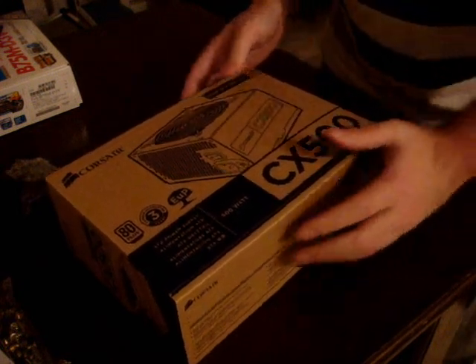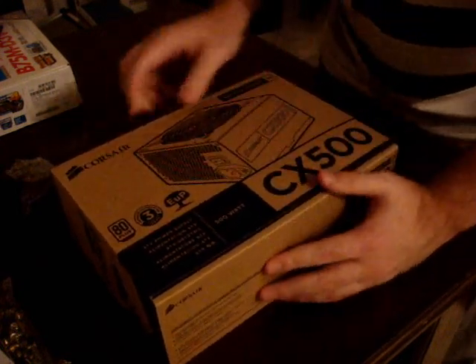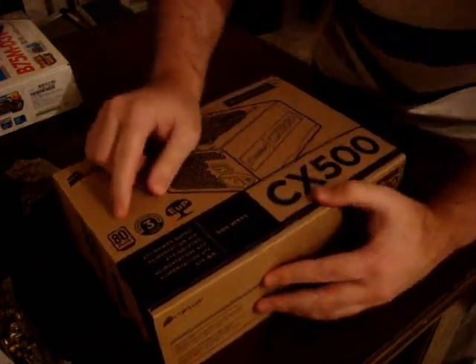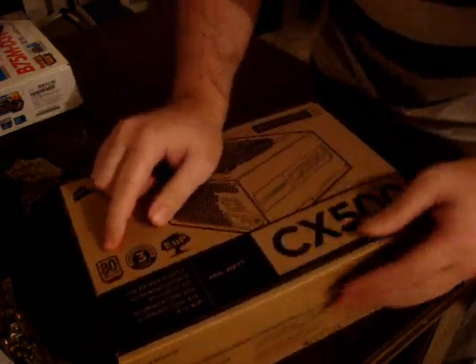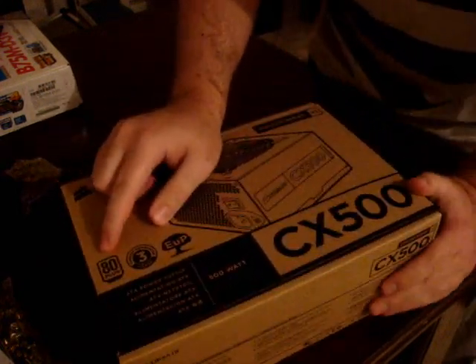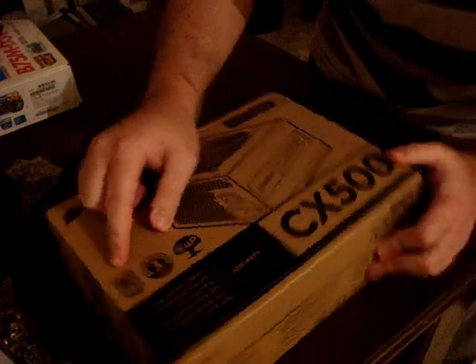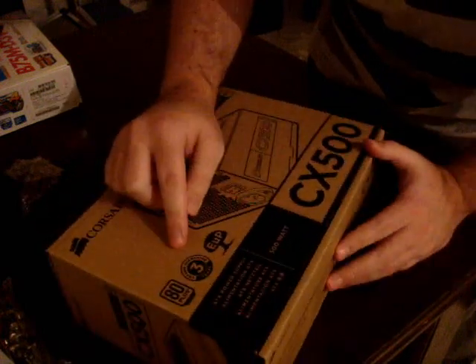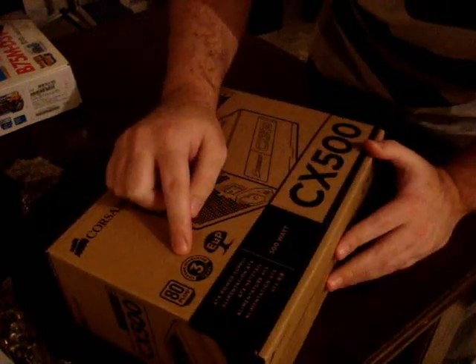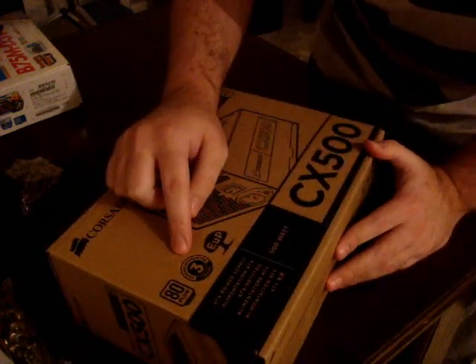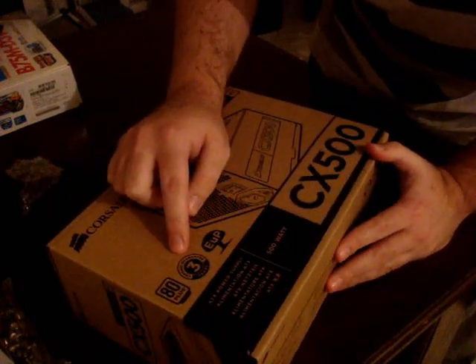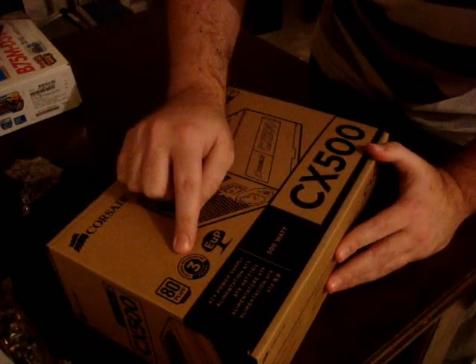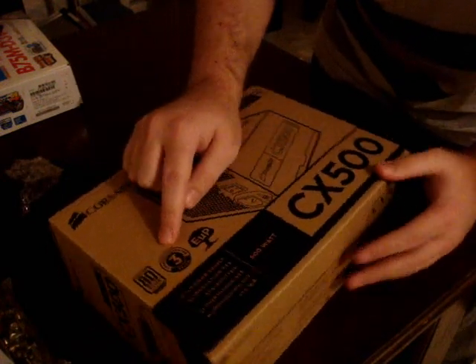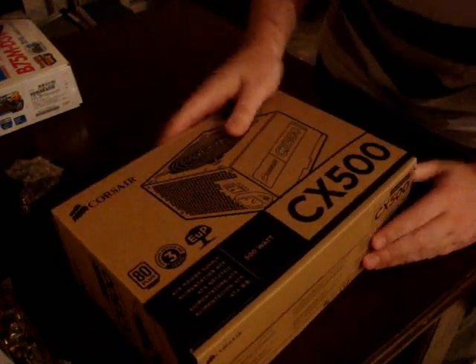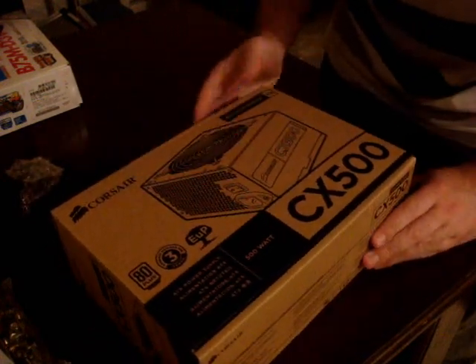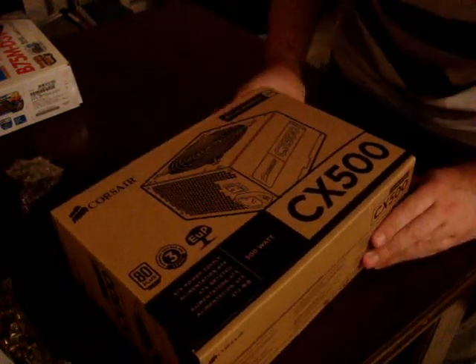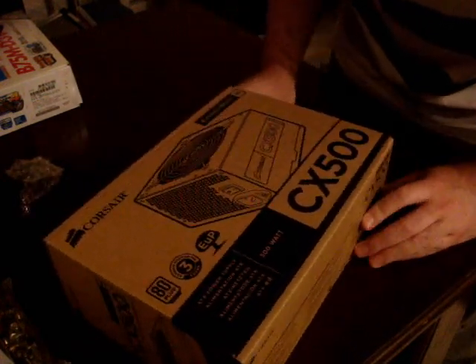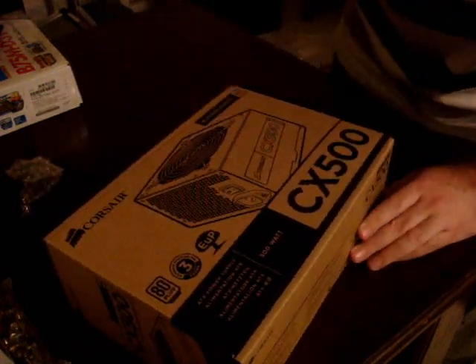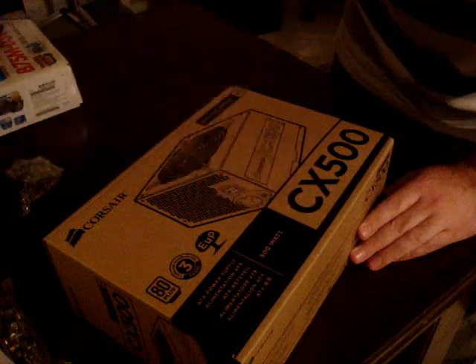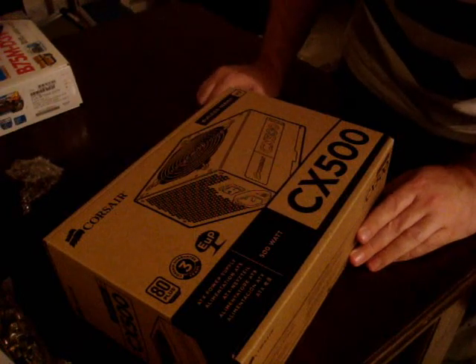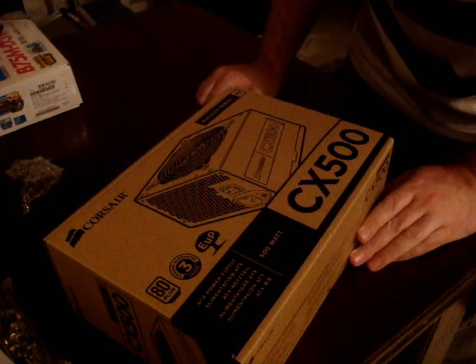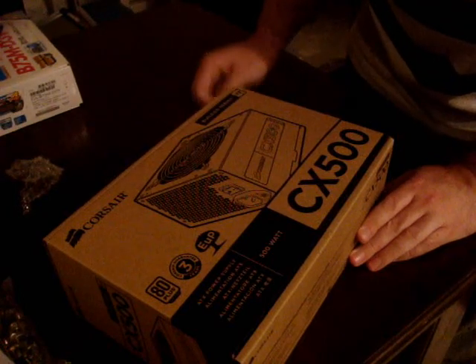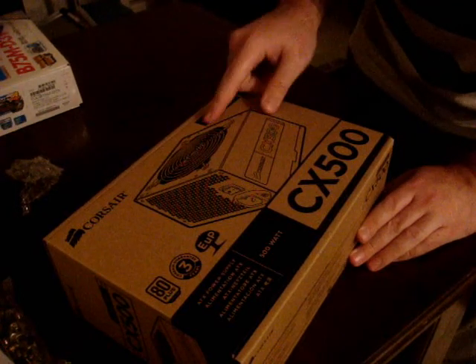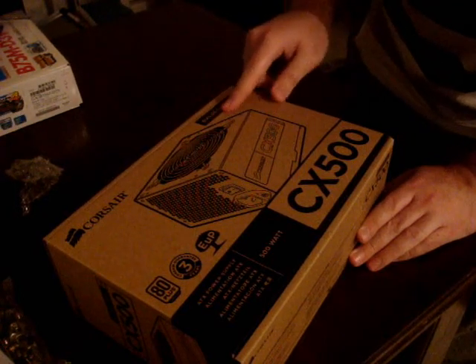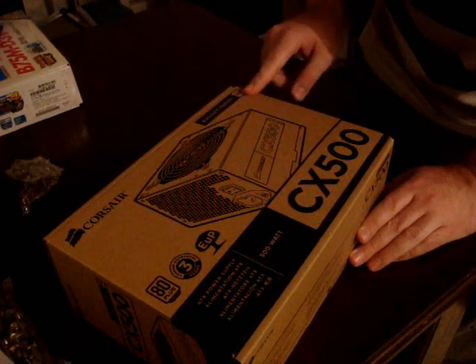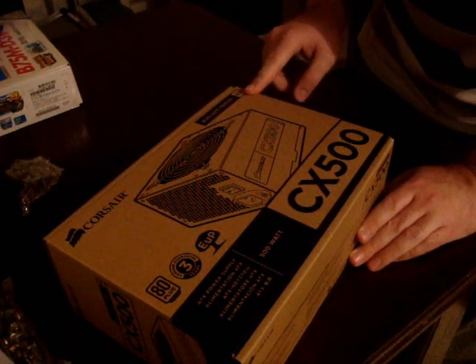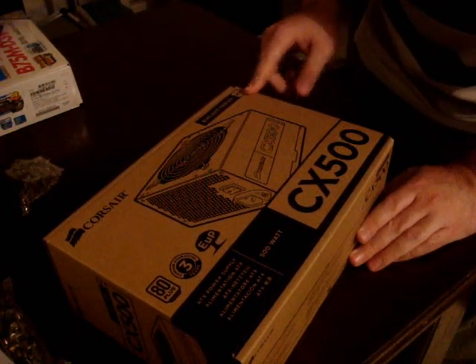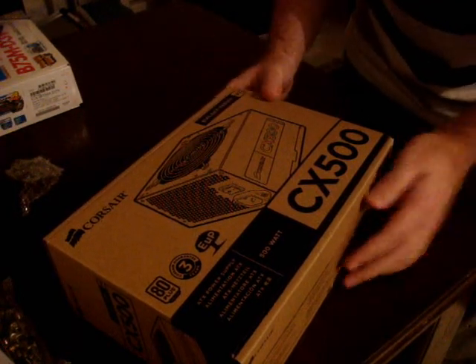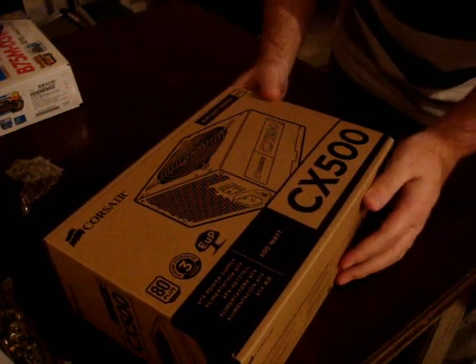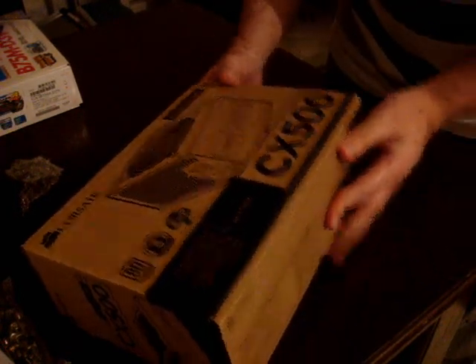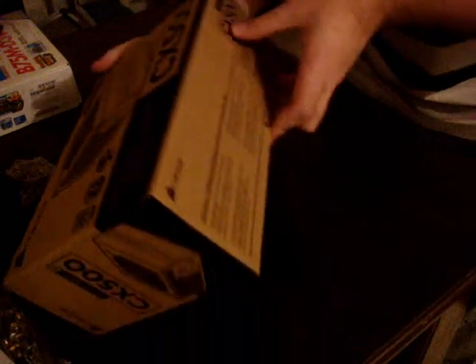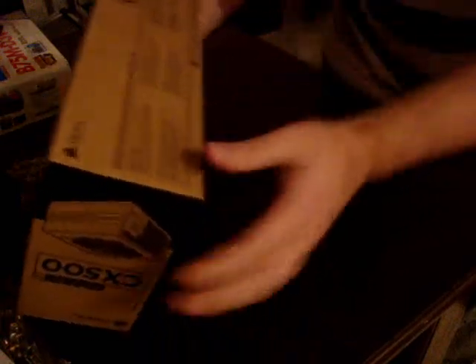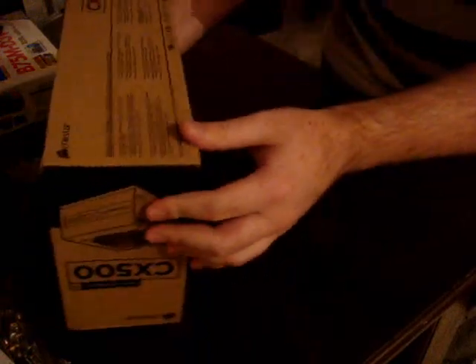What do we have? It's an 80 Plus certified power supply. You have a Corsair 3-year guarantee. It's a 500 watt power supply and it's a Builder Series V2.